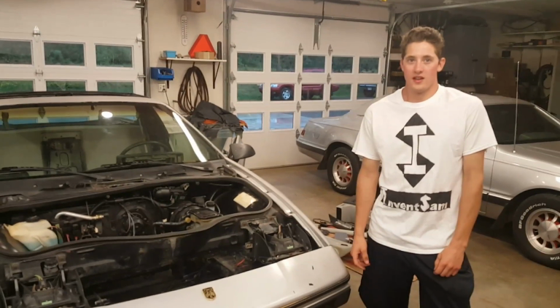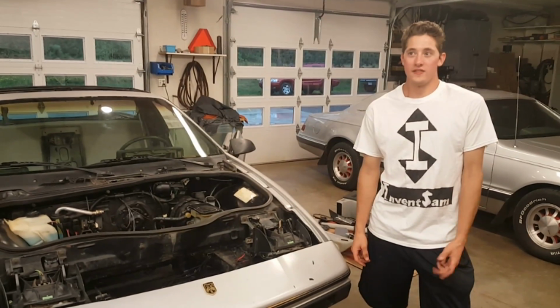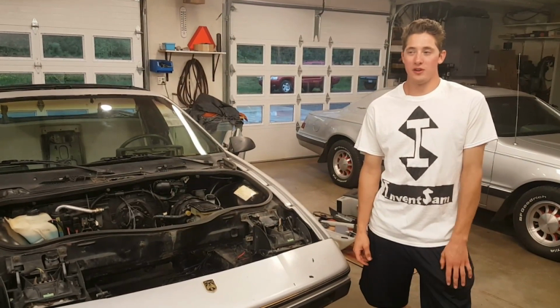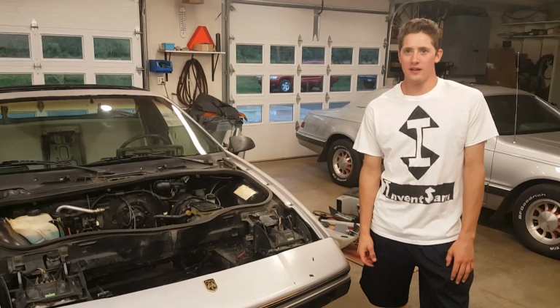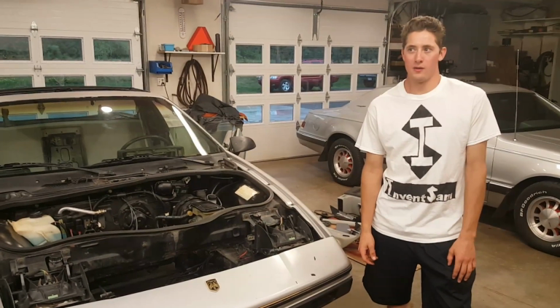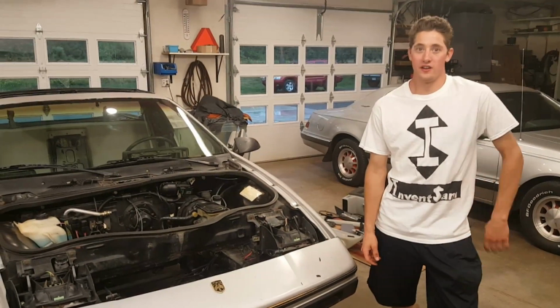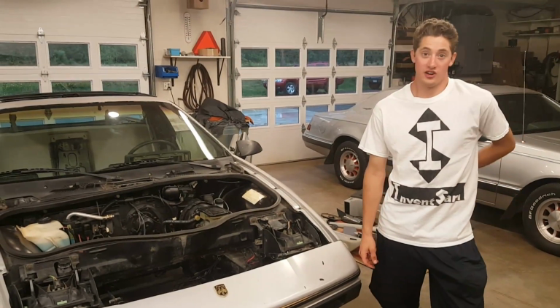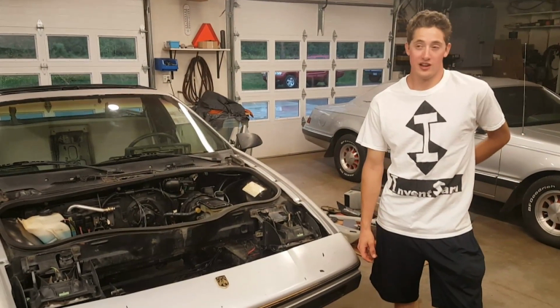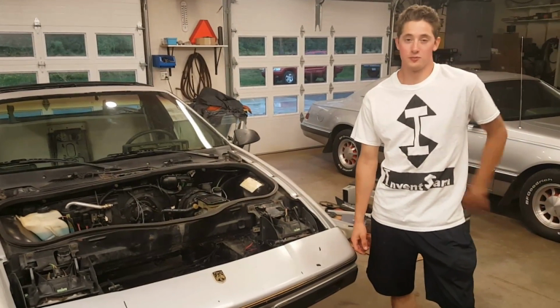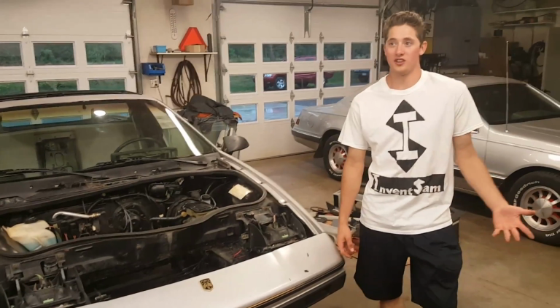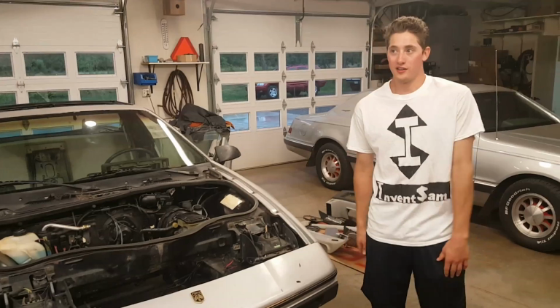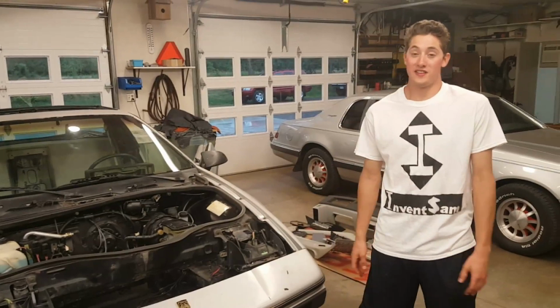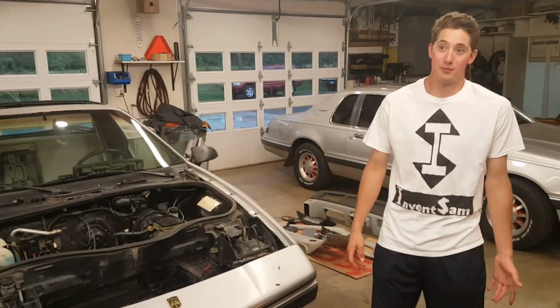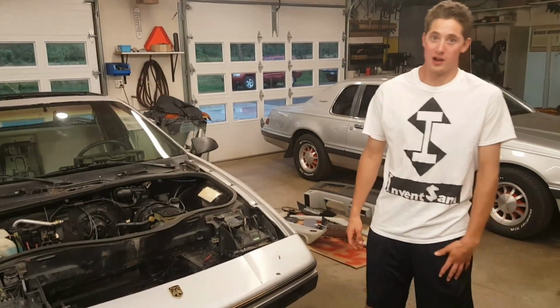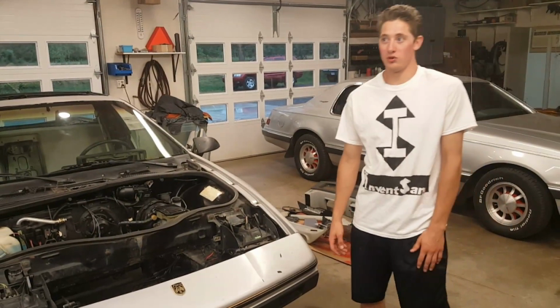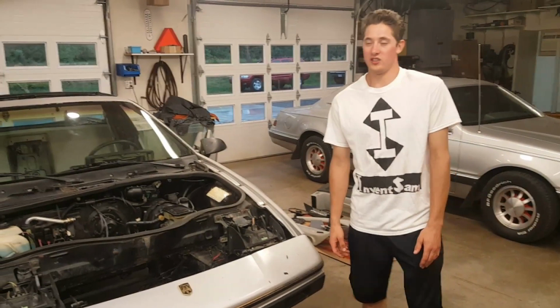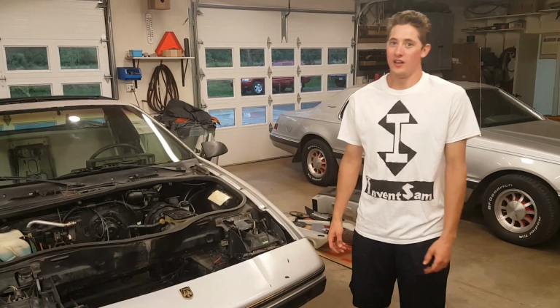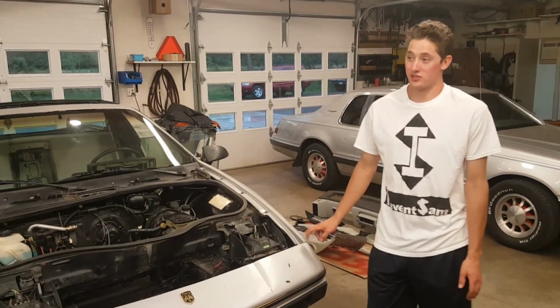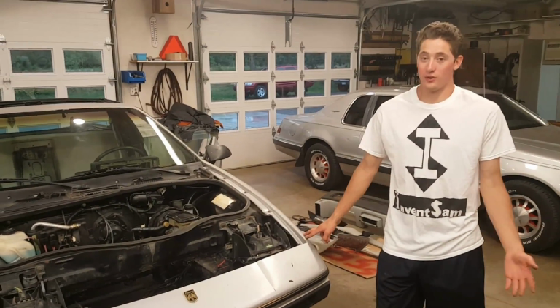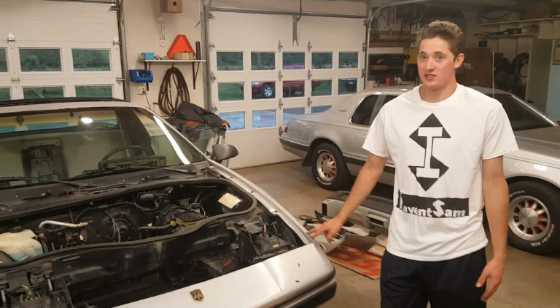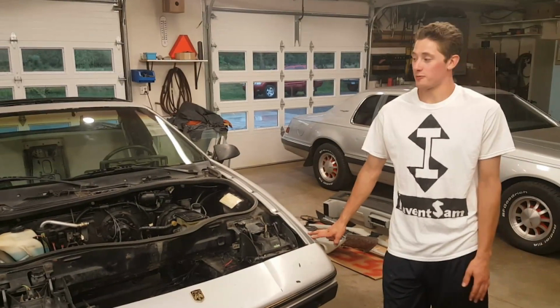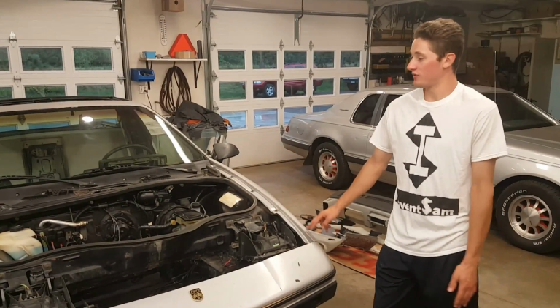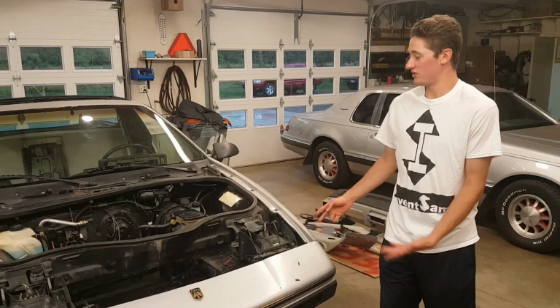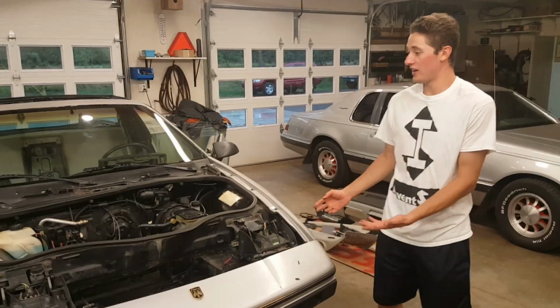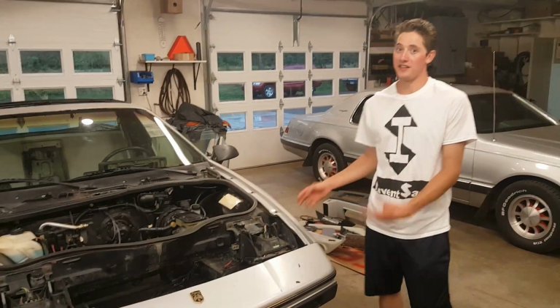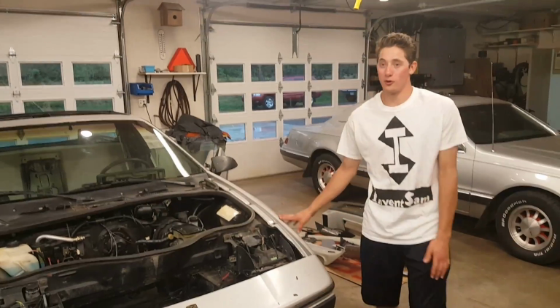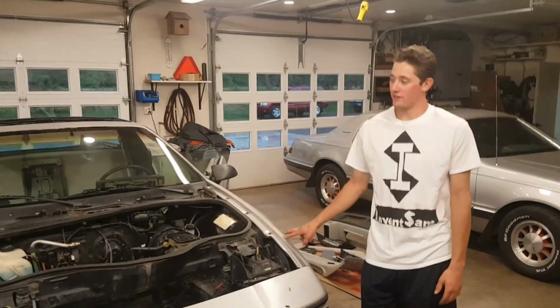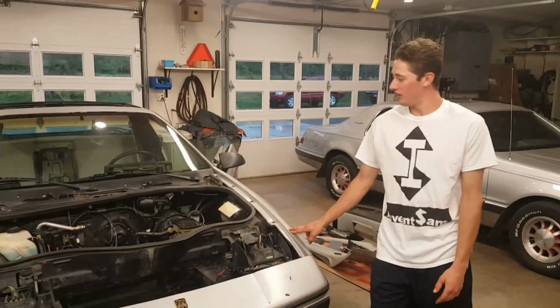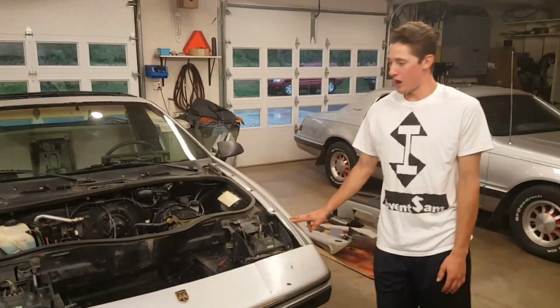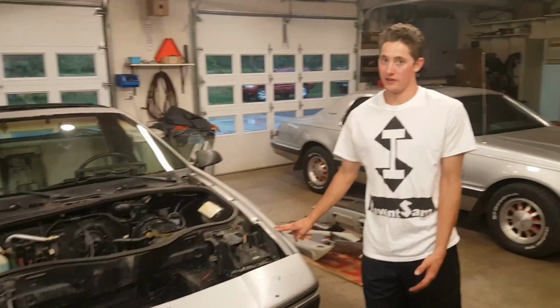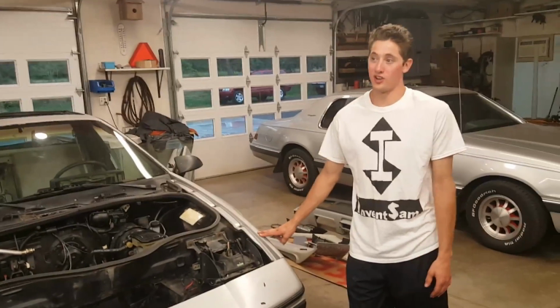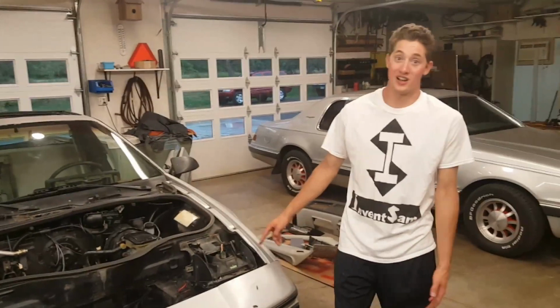Hey guys, I'm Ben Sam here today. I'm going to share with you guys my latest project. A lot of my friends and family have gotten on me for not posting videos lately, so I thought I'd share my latest project, which is the 1984 Pontiac Fiero converting it to 100% electric.